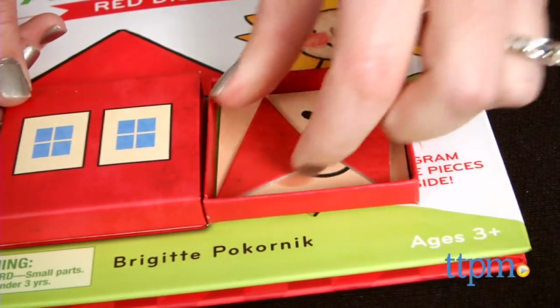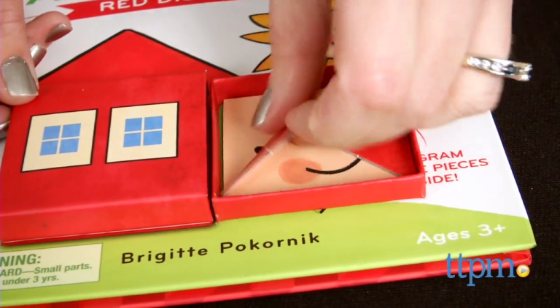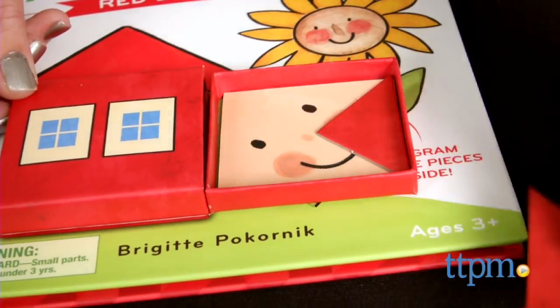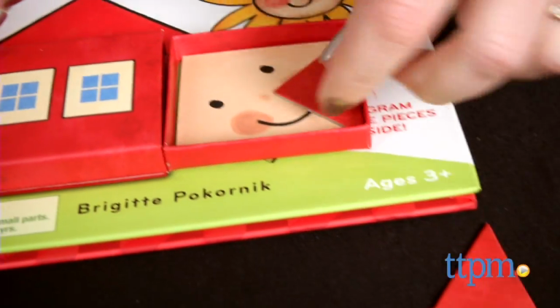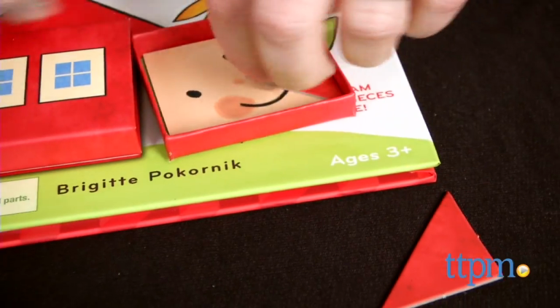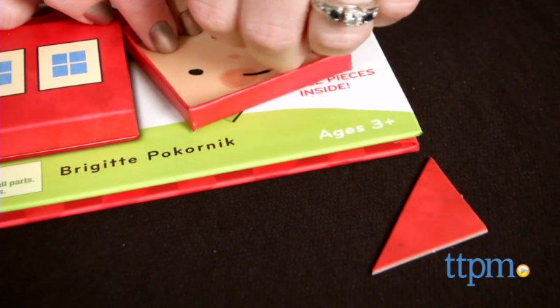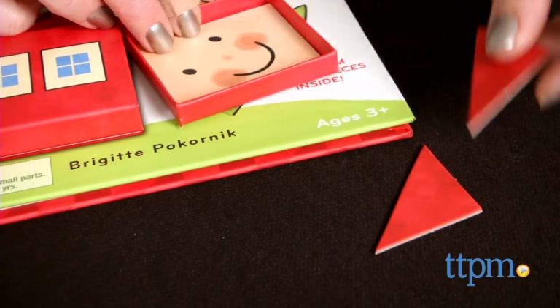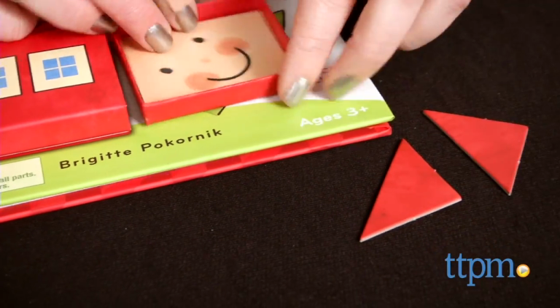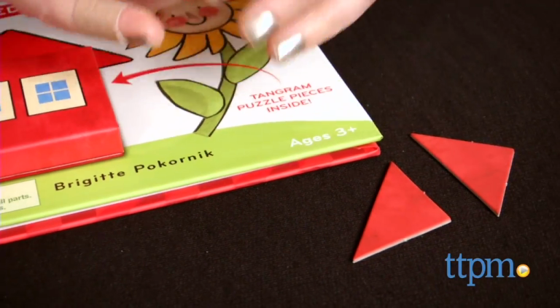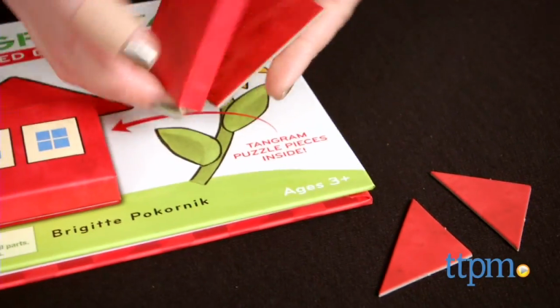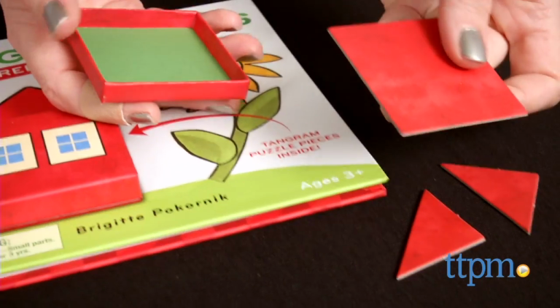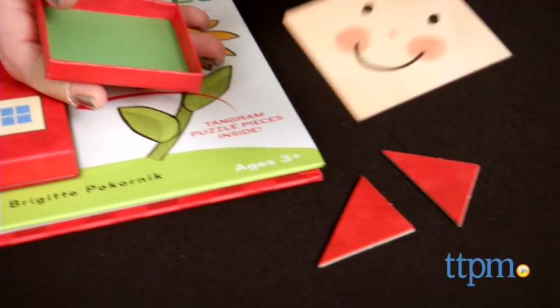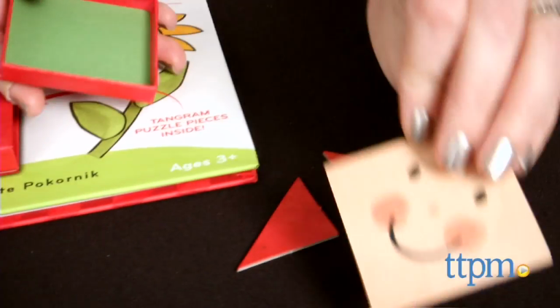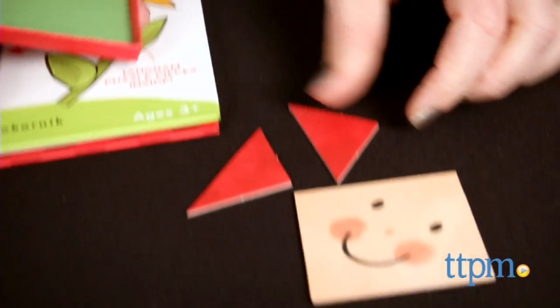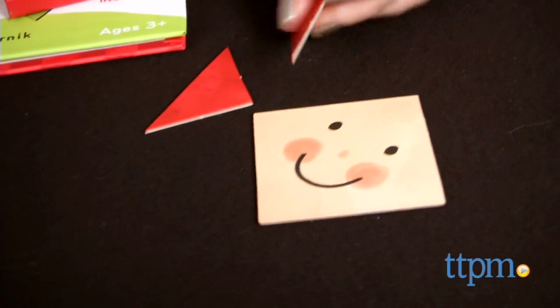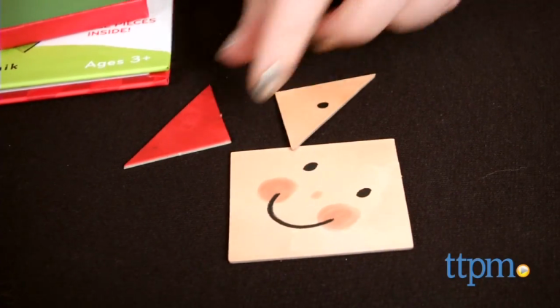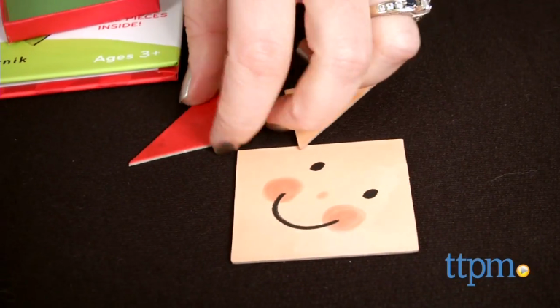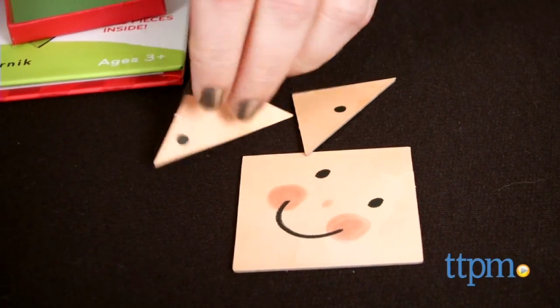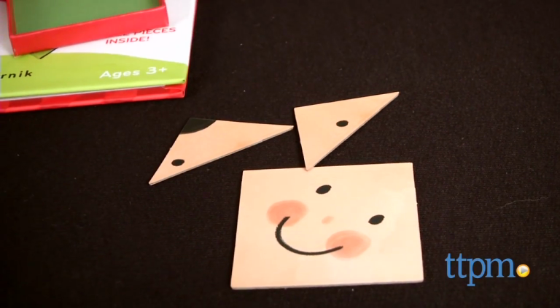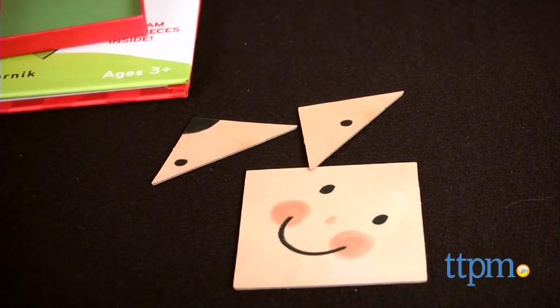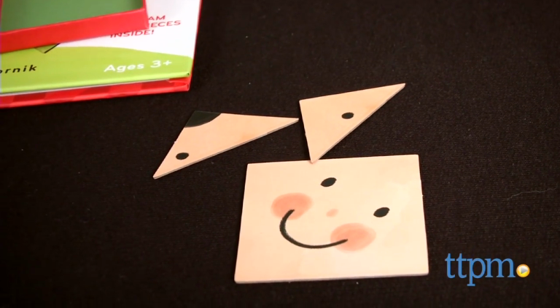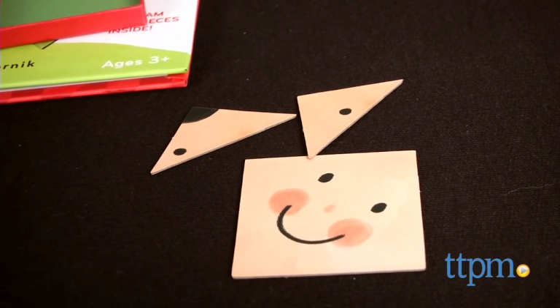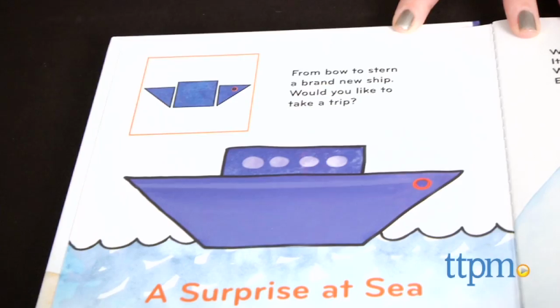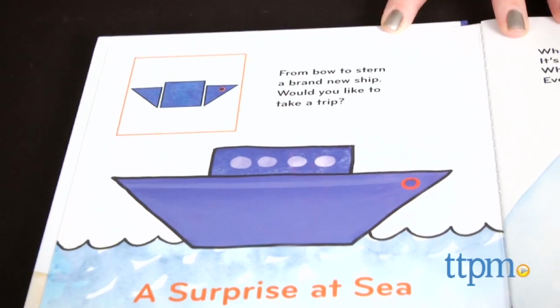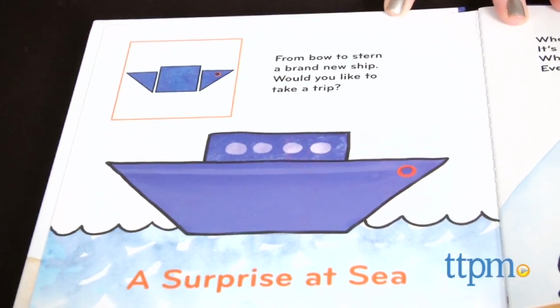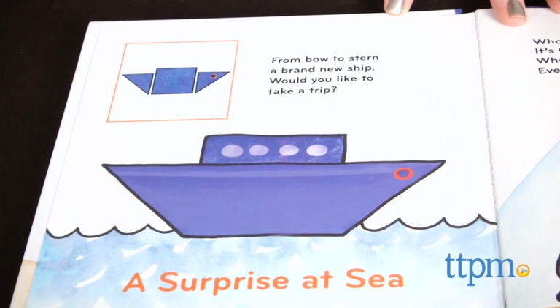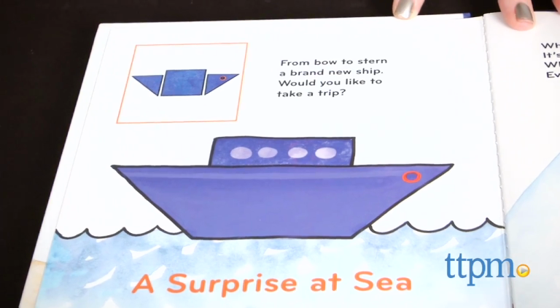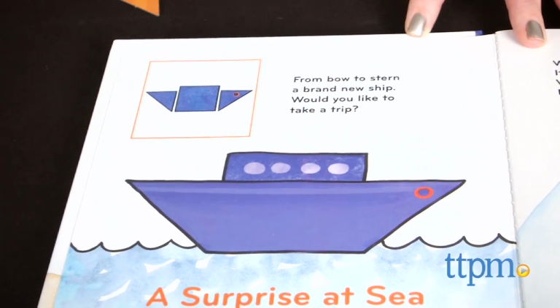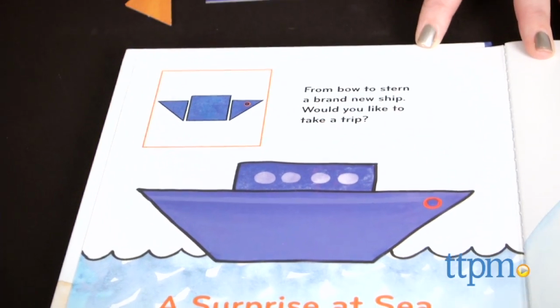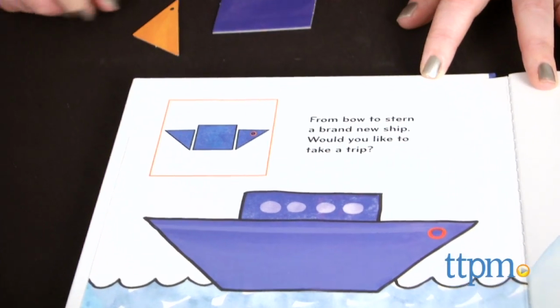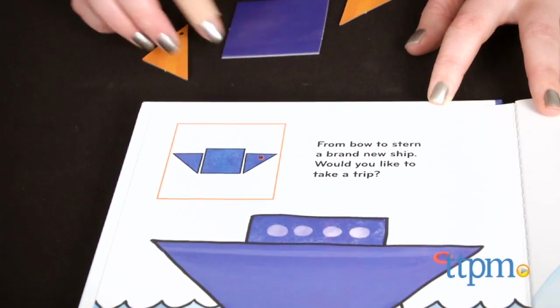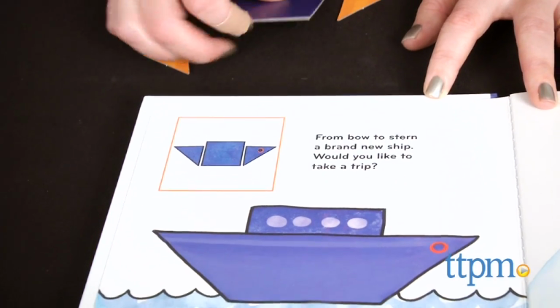Each page of the book shows a different tangram puzzle for kids to complete using the three pieces, and an illustration of an object, such as a boat or a fish, made from the shape created by the tangram puzzle.